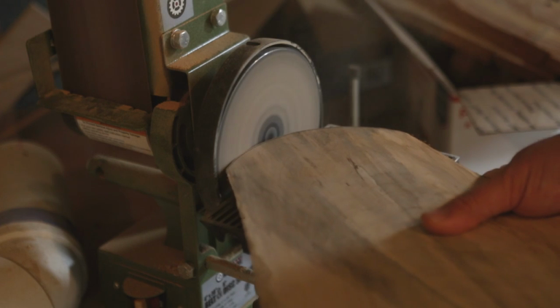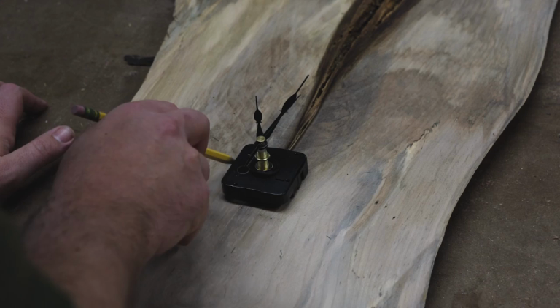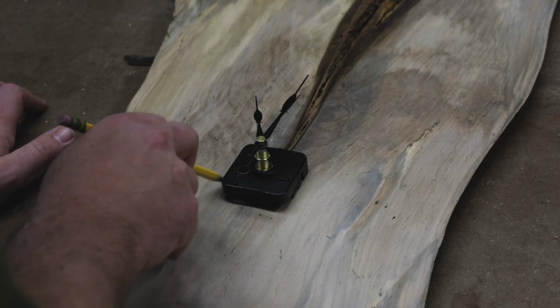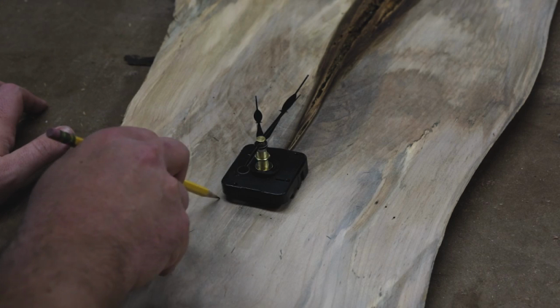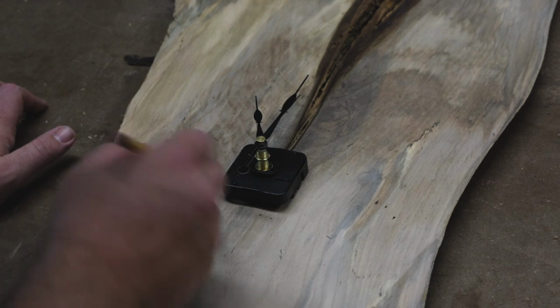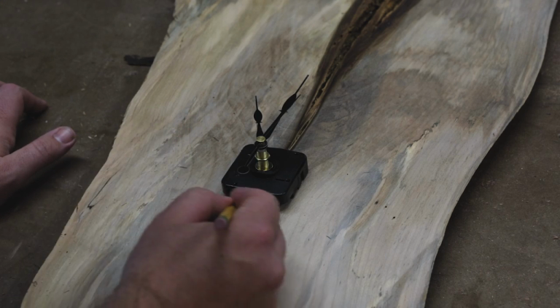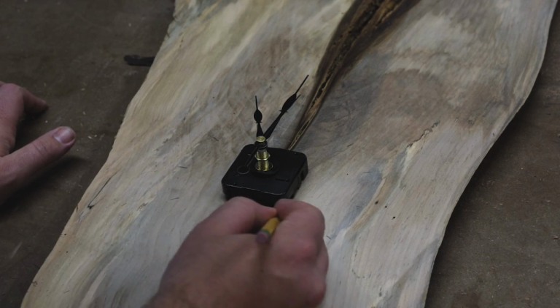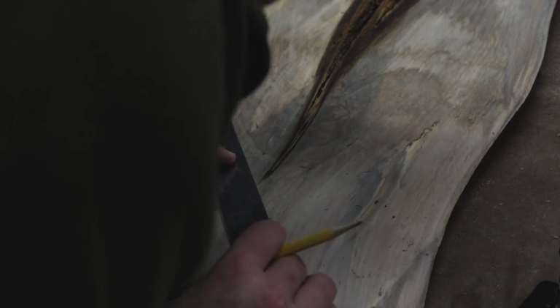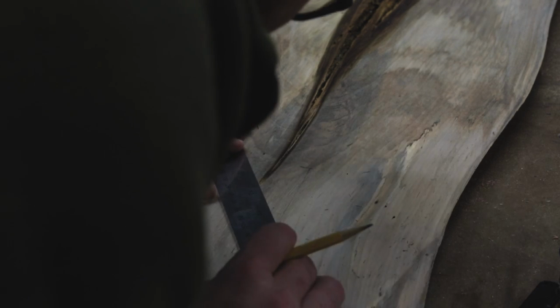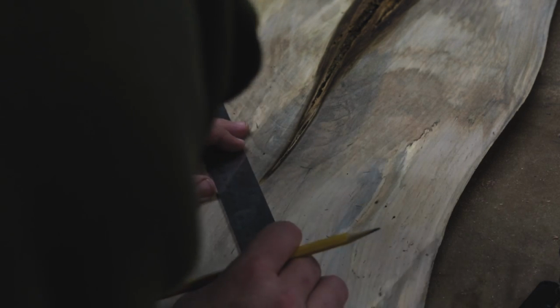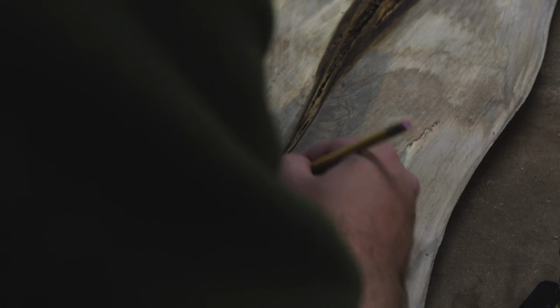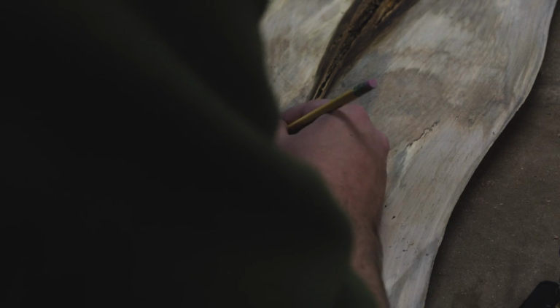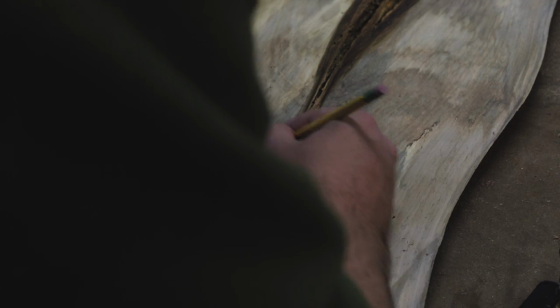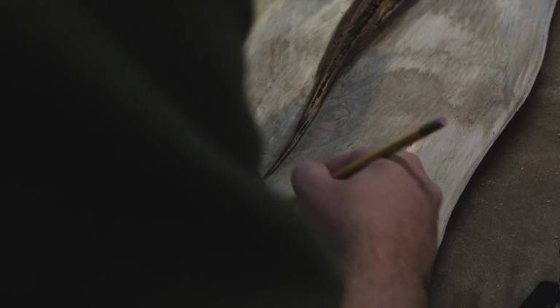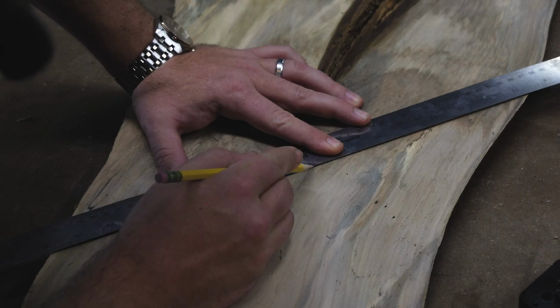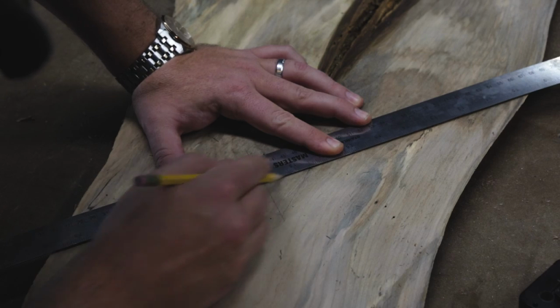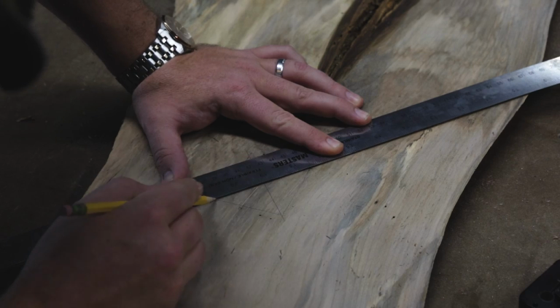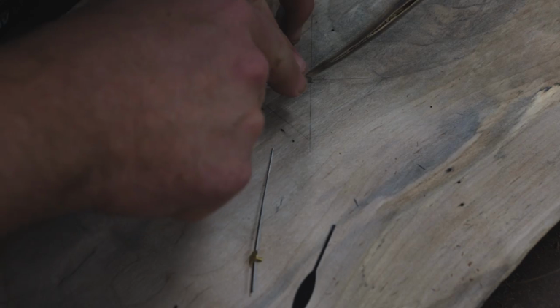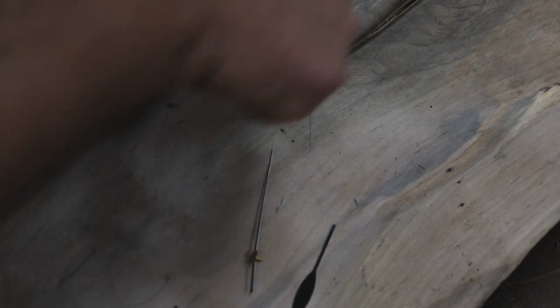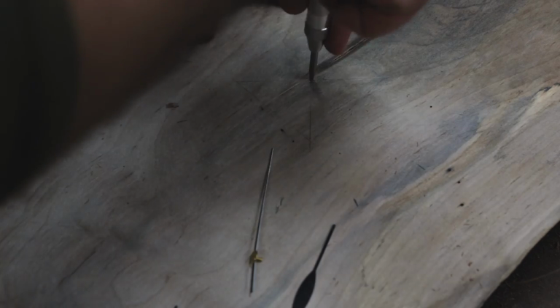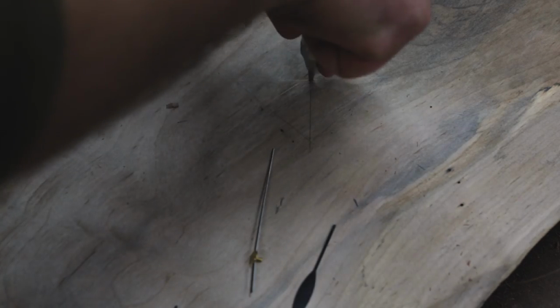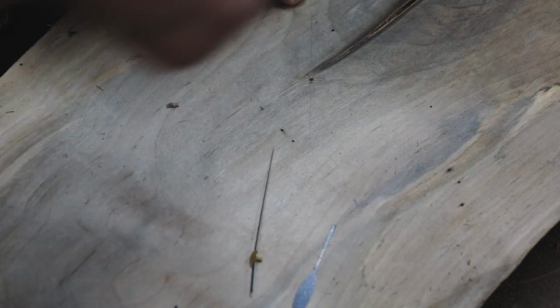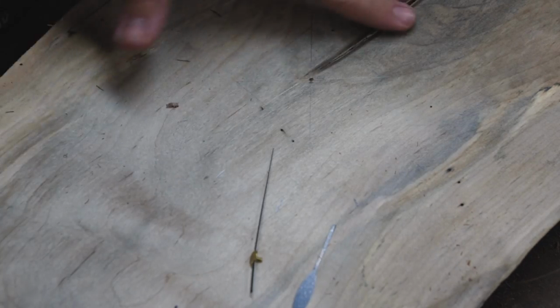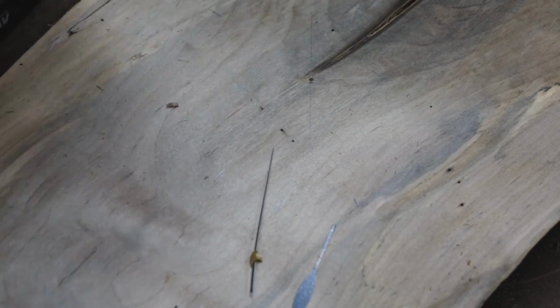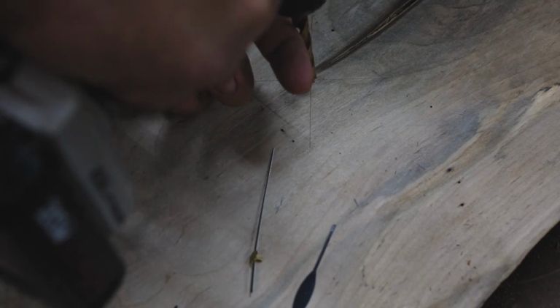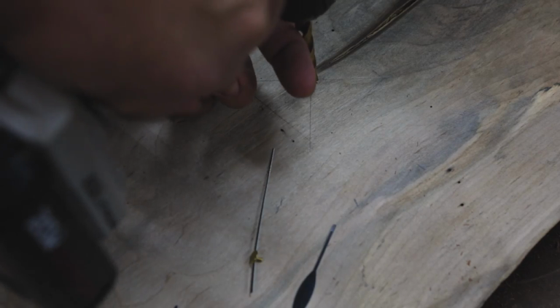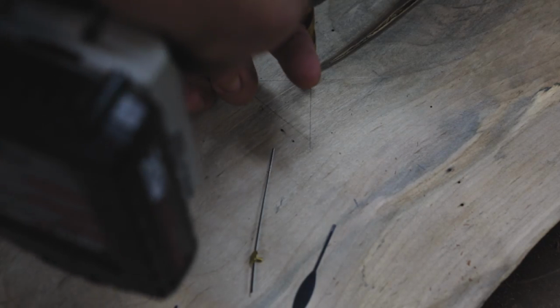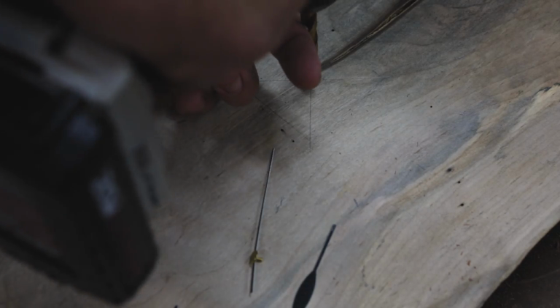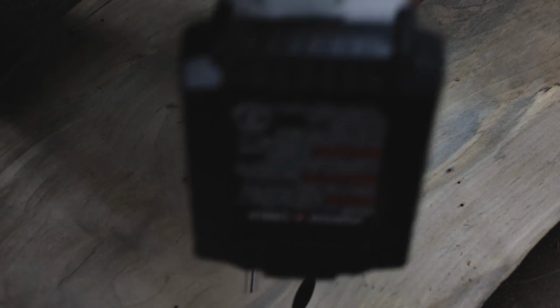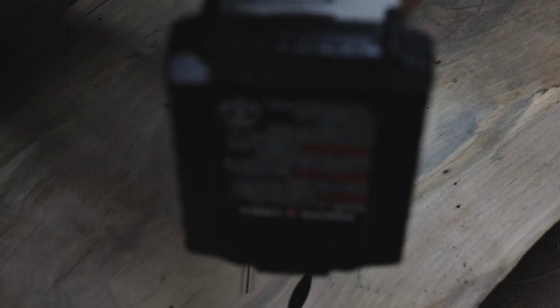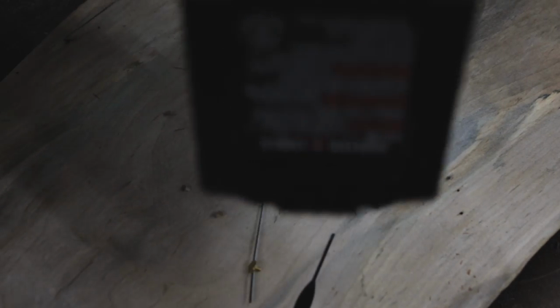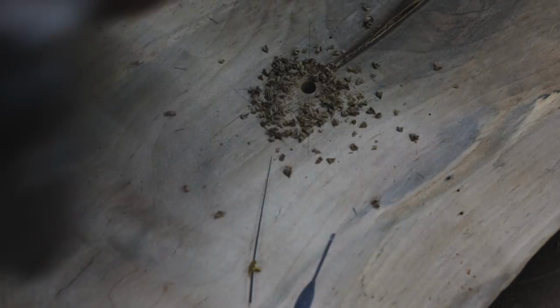I decided I wanted the big check to be the 12 o'clock mark. I traced the outline of the clock movement, then connected the corners to find center. Then I drilled a 5/16th inch hole for the shaft.